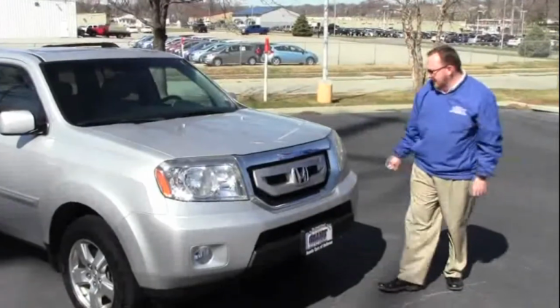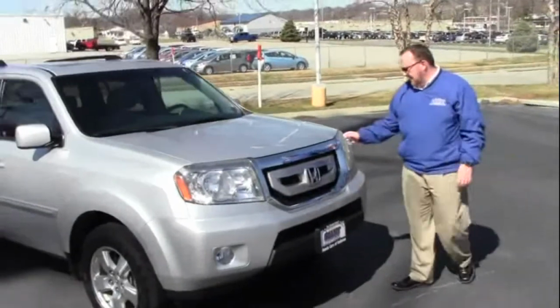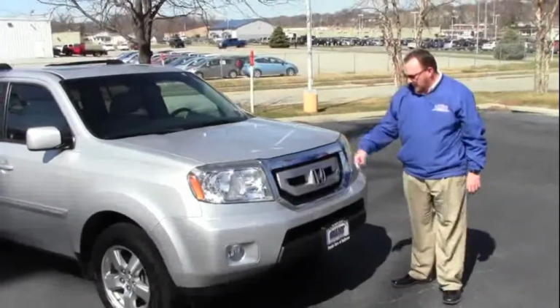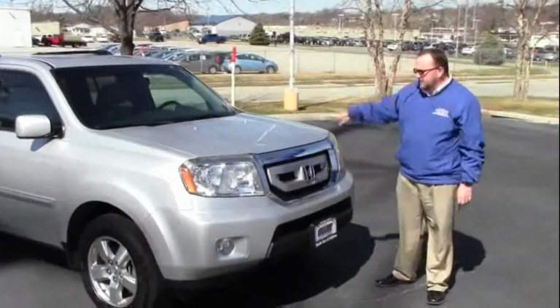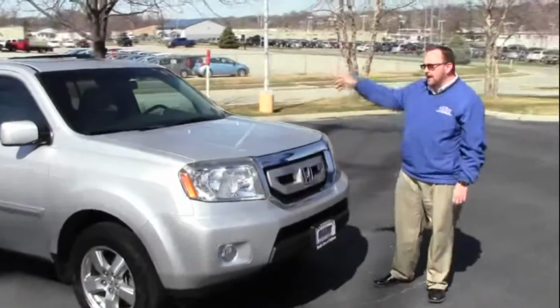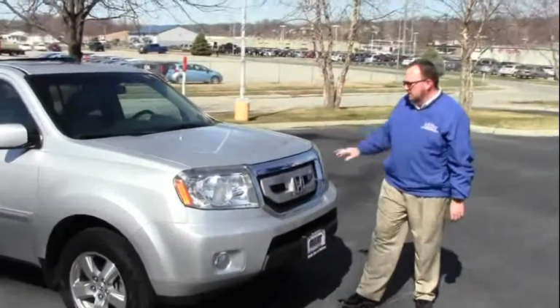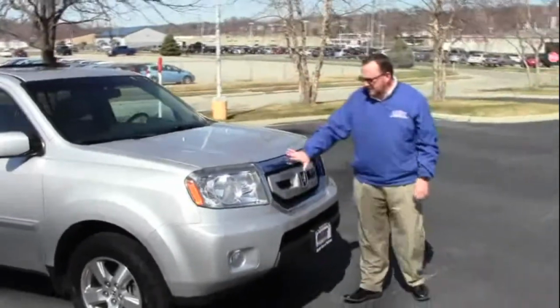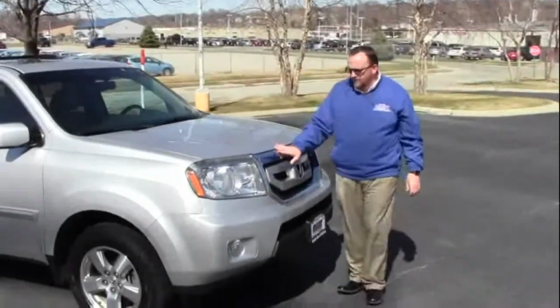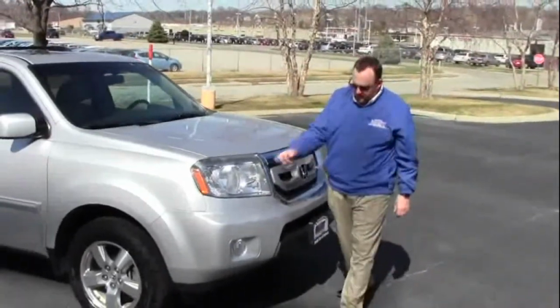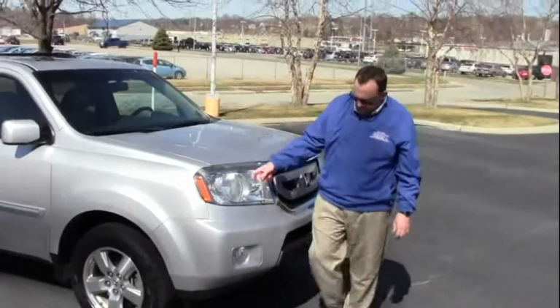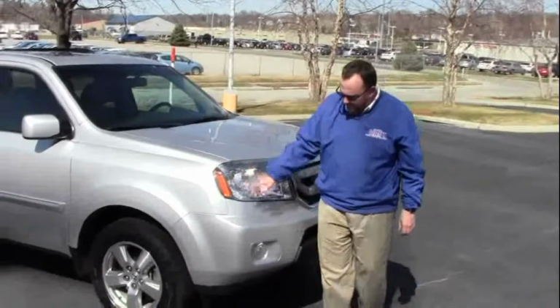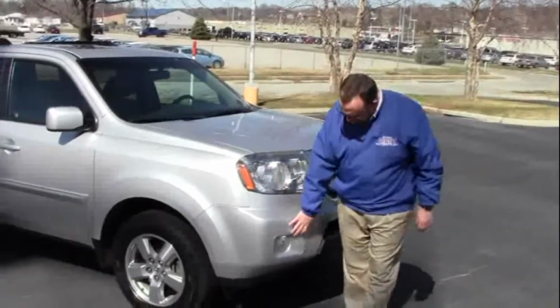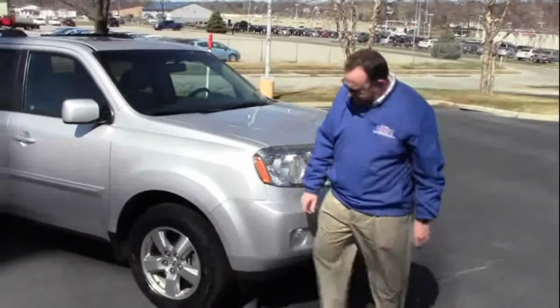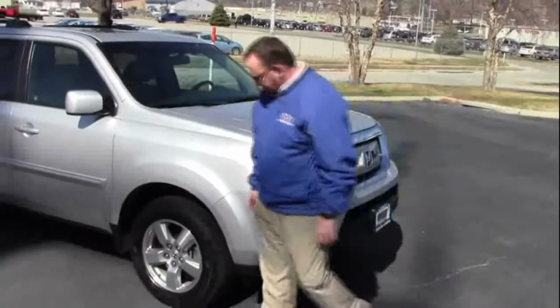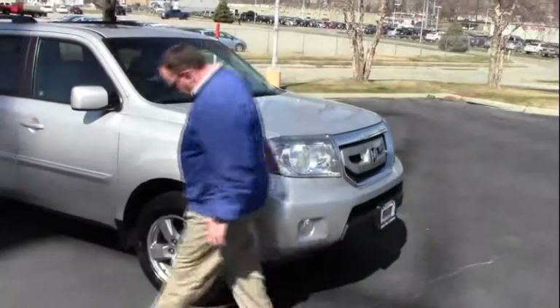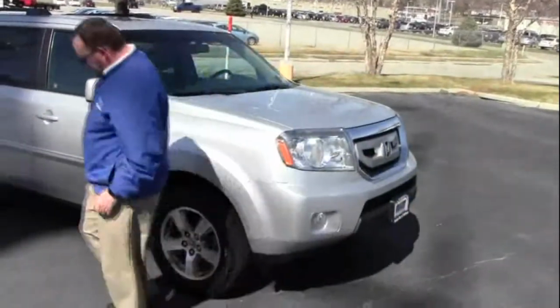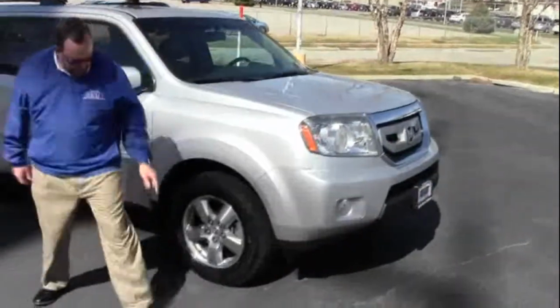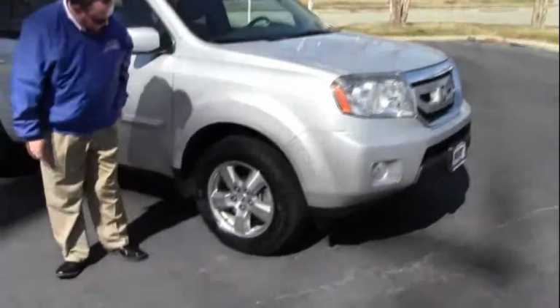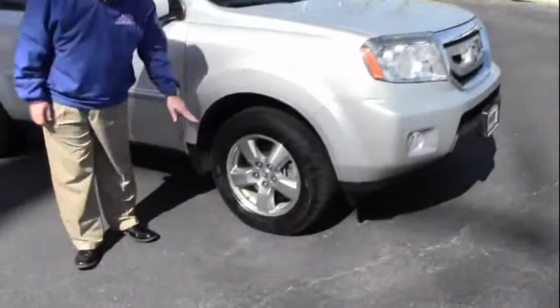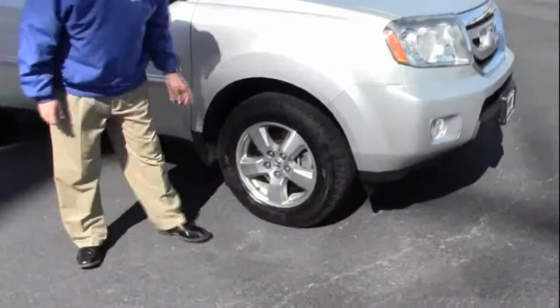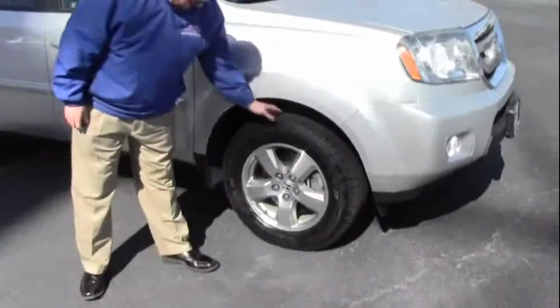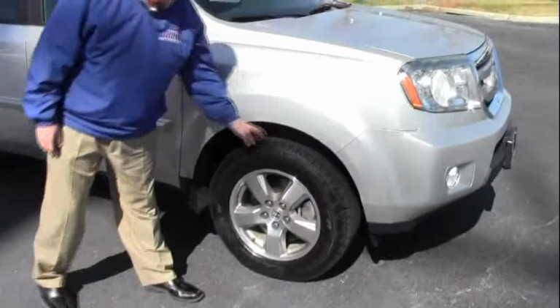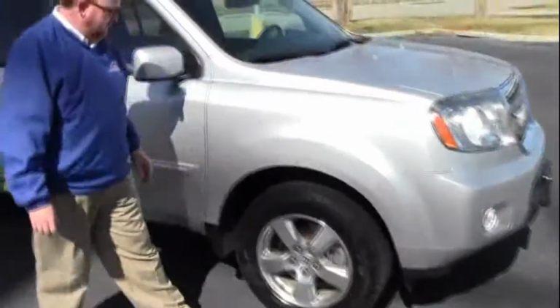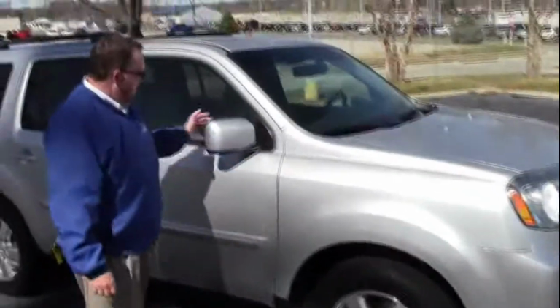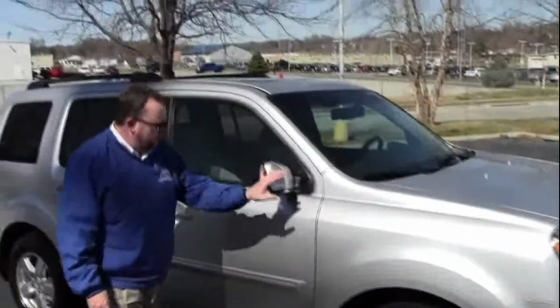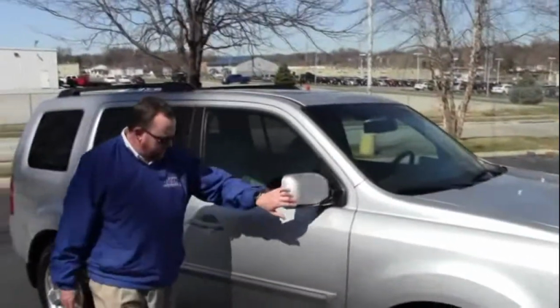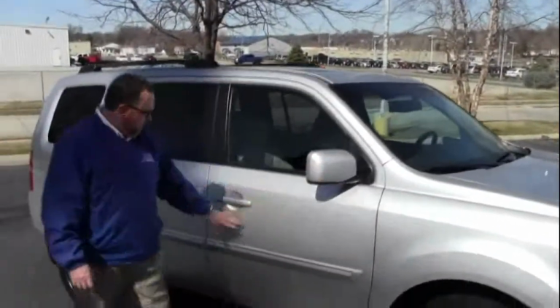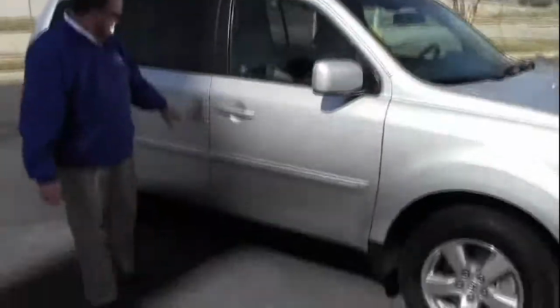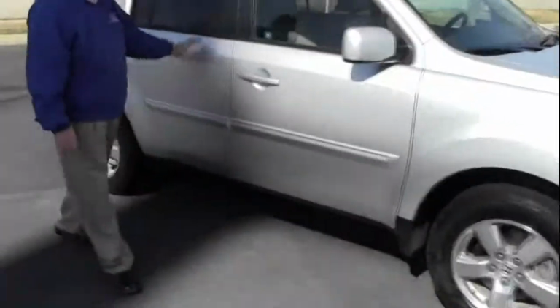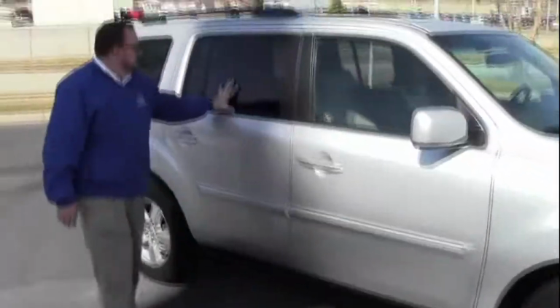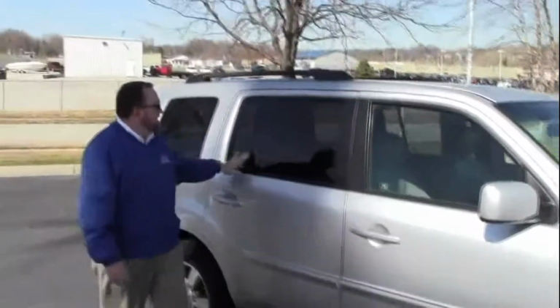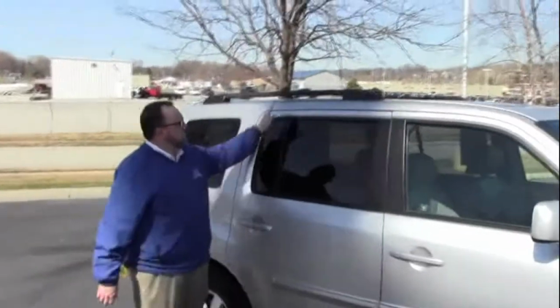It has five mile an hour bumpers in front and back, chrome extended grille, Lexan covered wrap-around headlights and fog lights. You have your 17 inch alloy wheels, 20 inch red on the tires, breakaway mirrors, reinforced steel door beams, solar right tinted glass and roof rails.